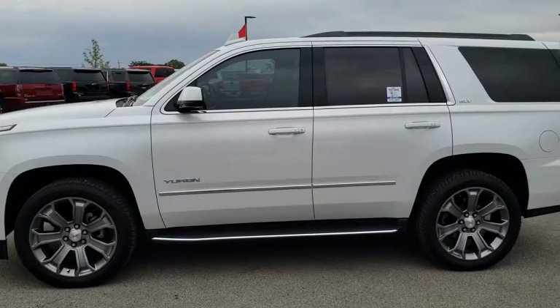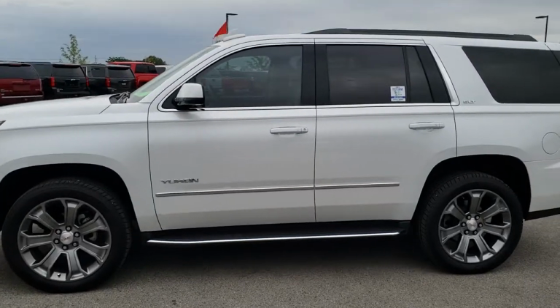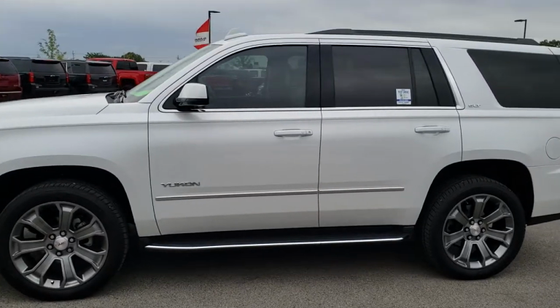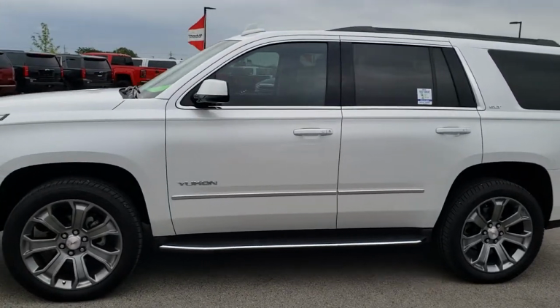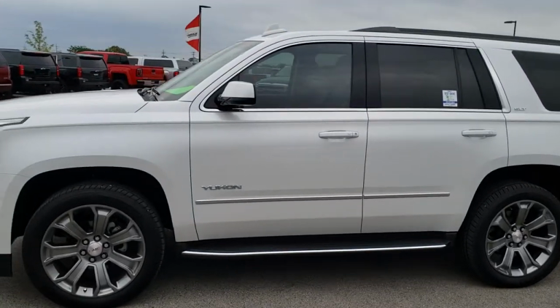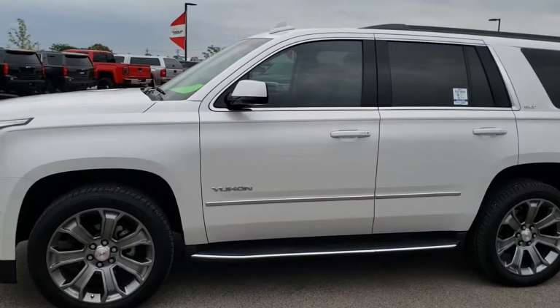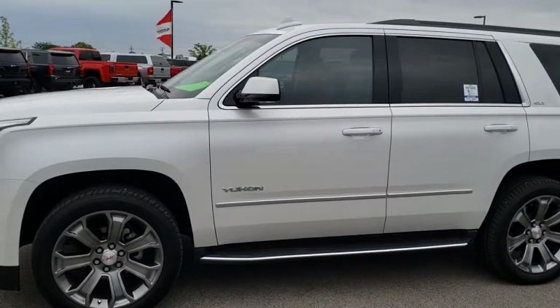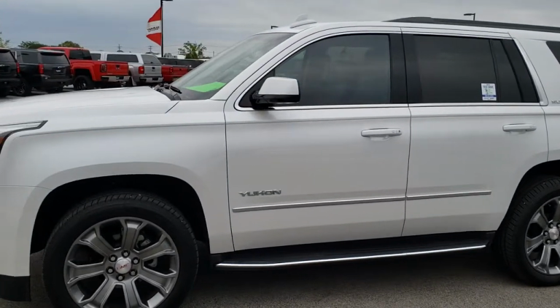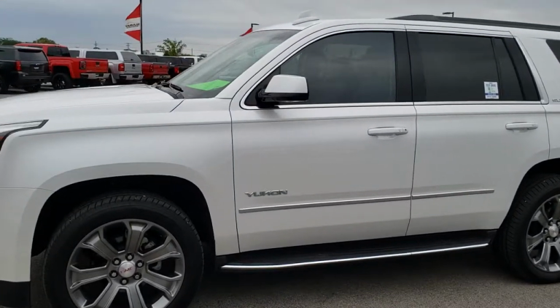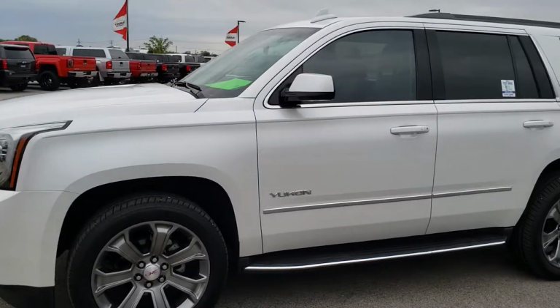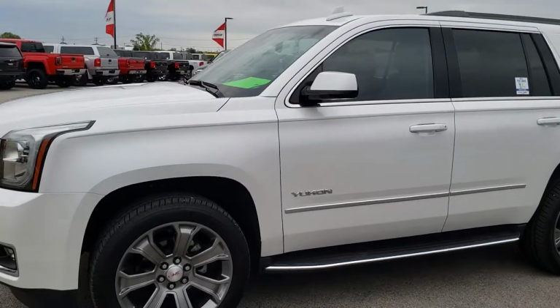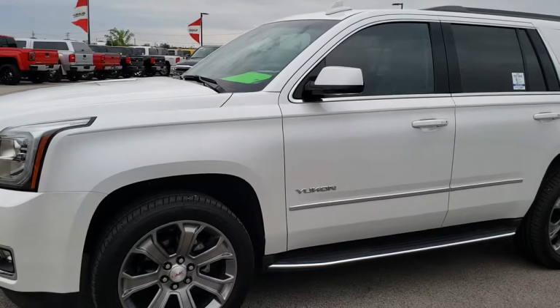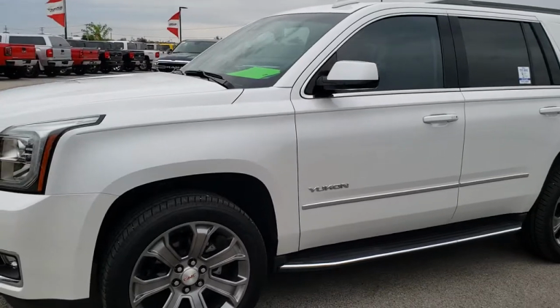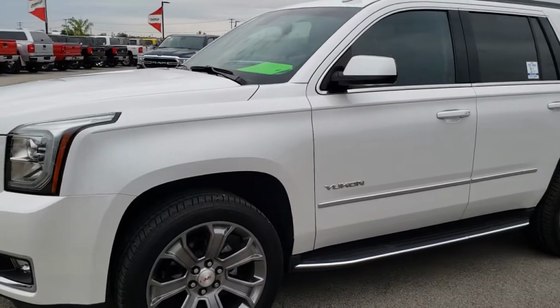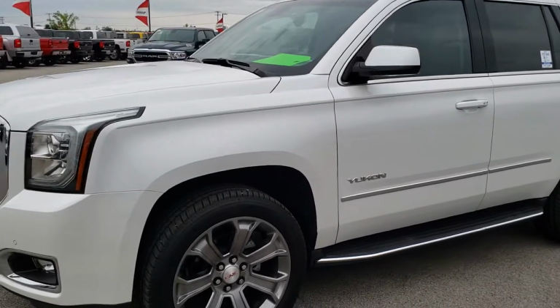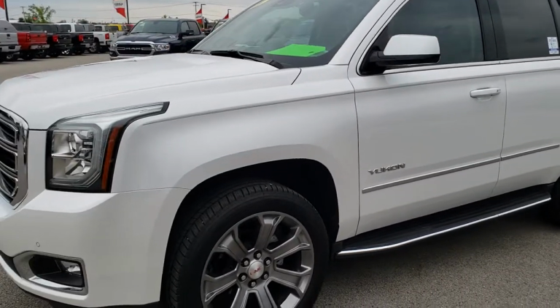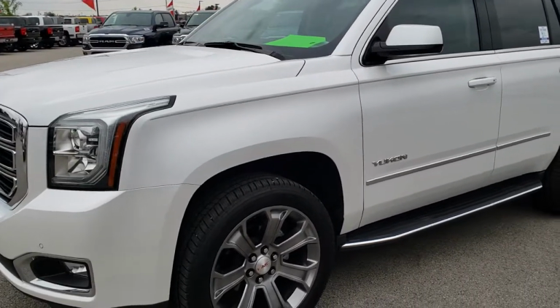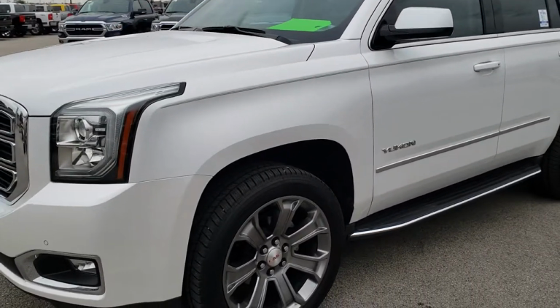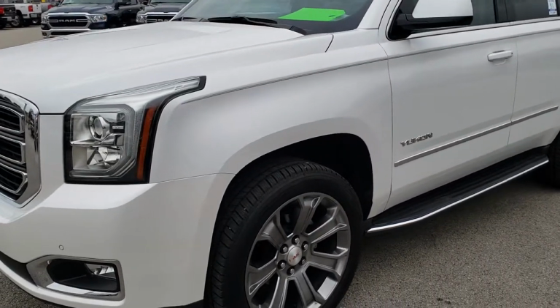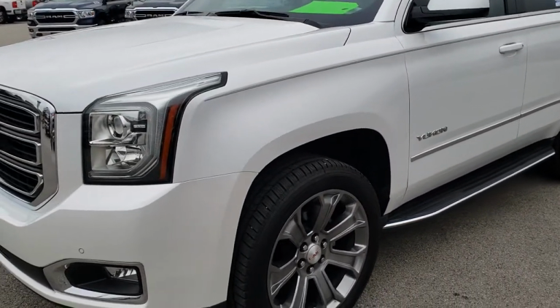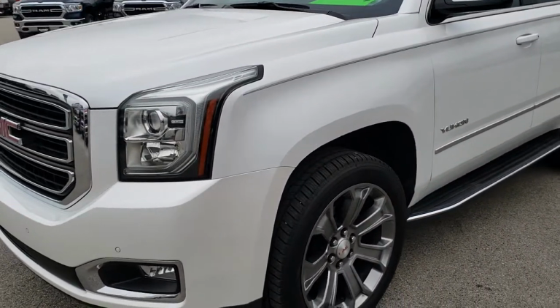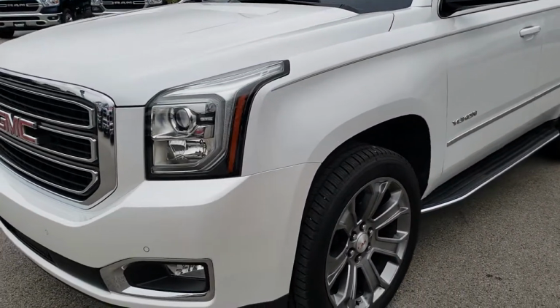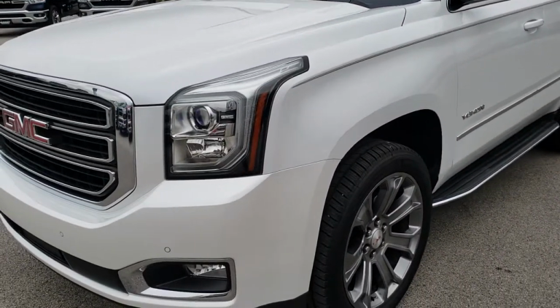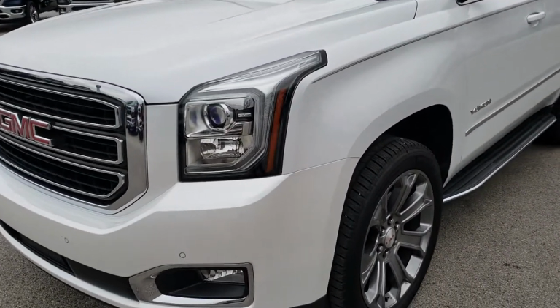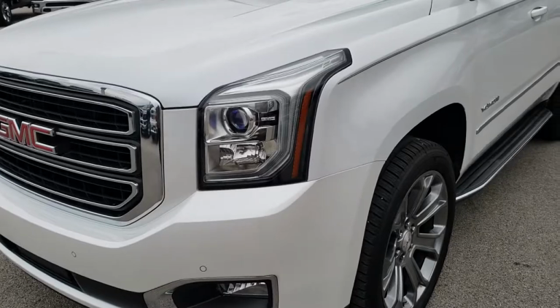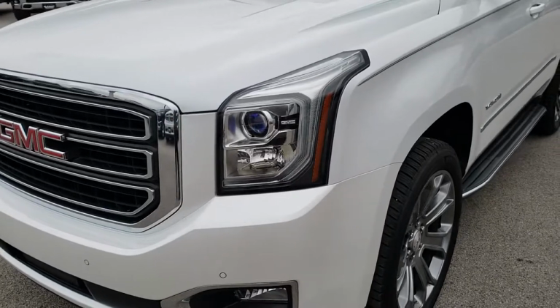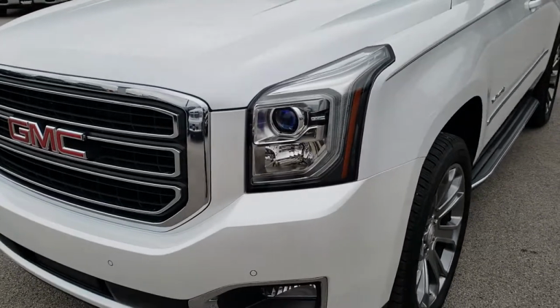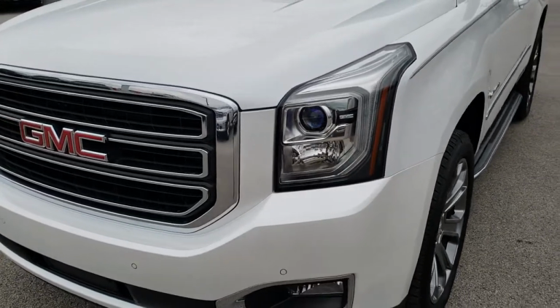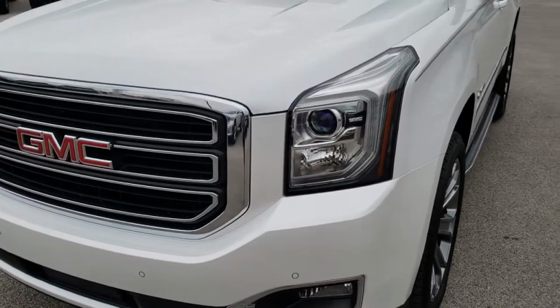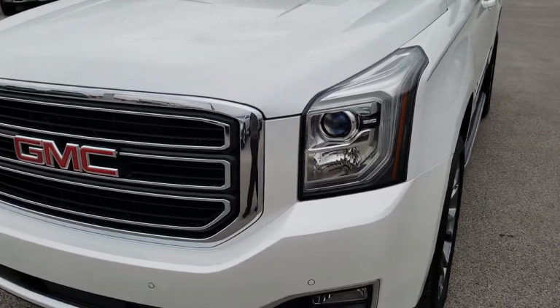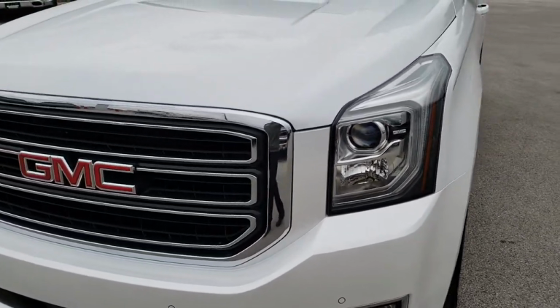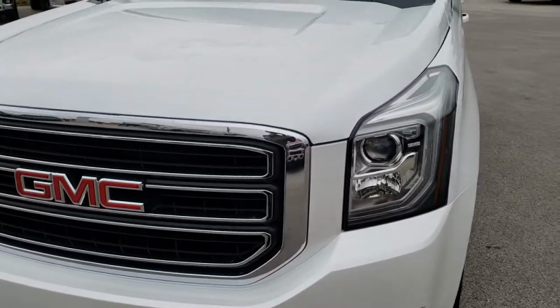This is stock number 9711. We are here at Summit Automotive in Fond du Lac, Wisconsin — your new and used SUV and truck headquarters. Remember, we are the guys with the trucks on 41.